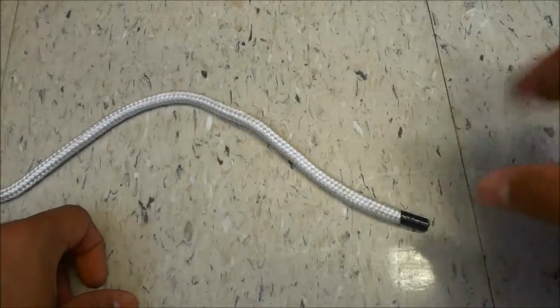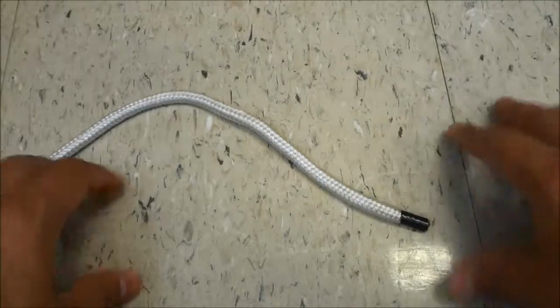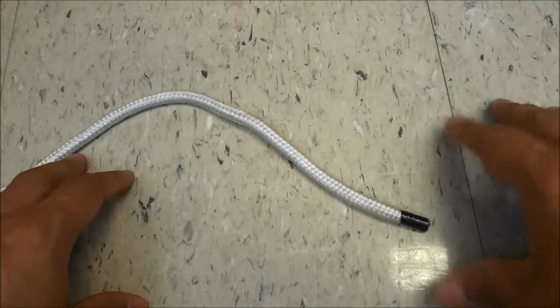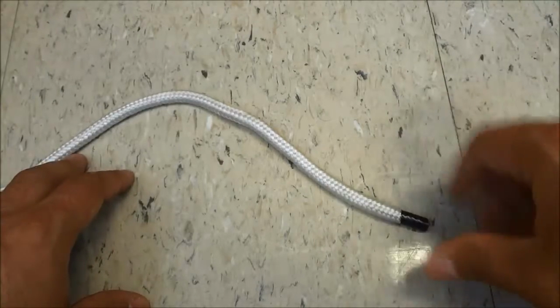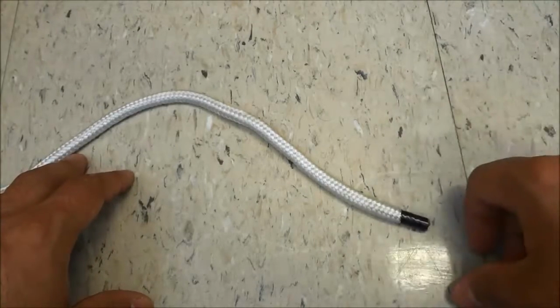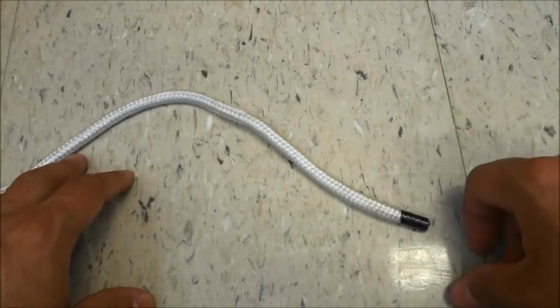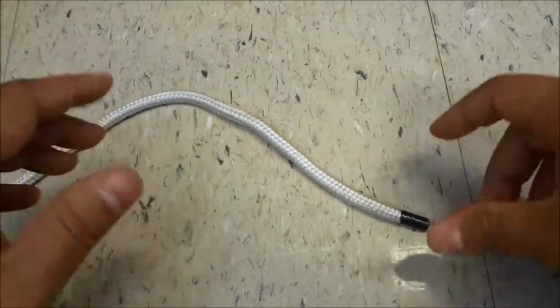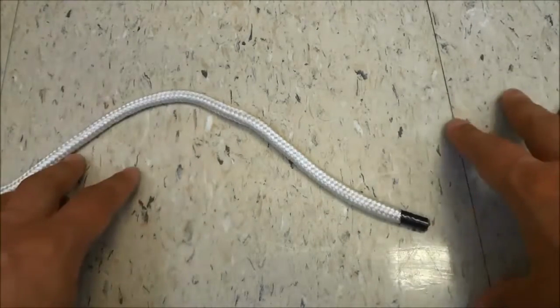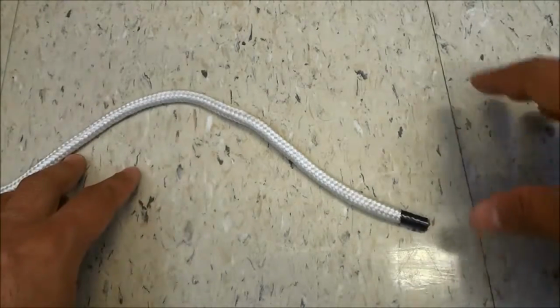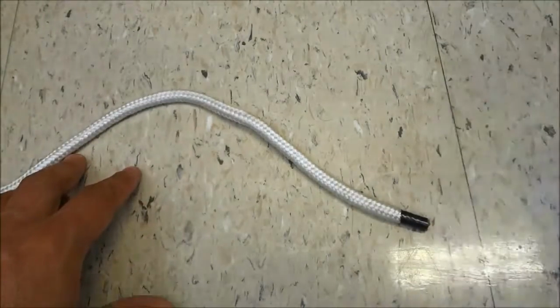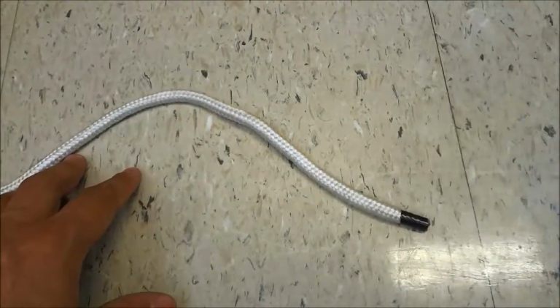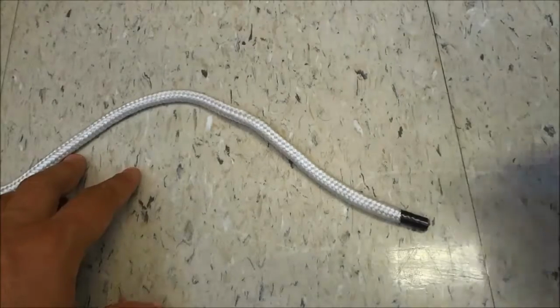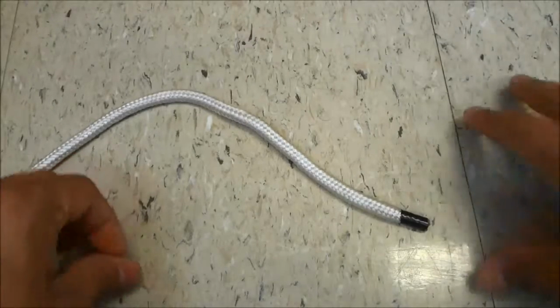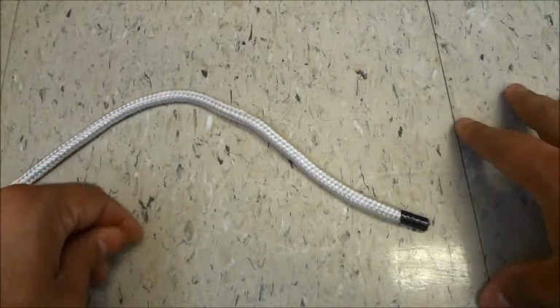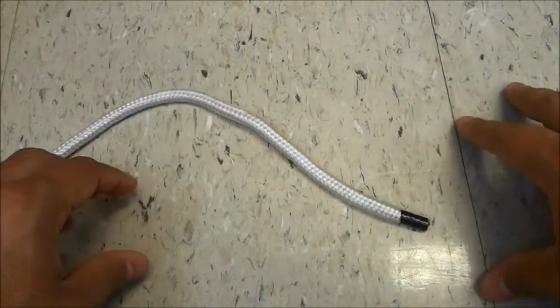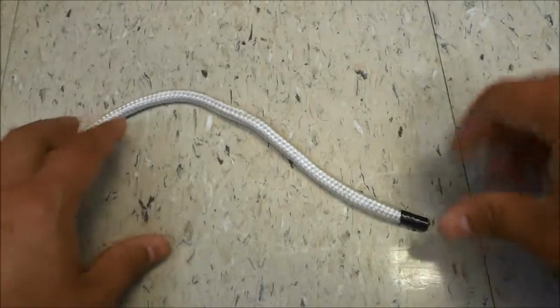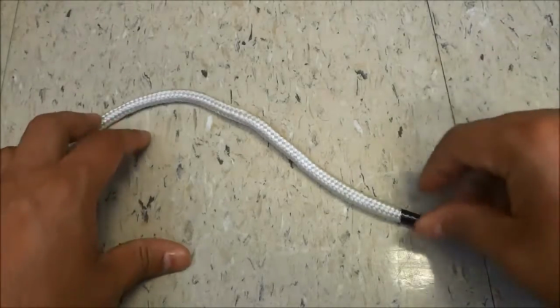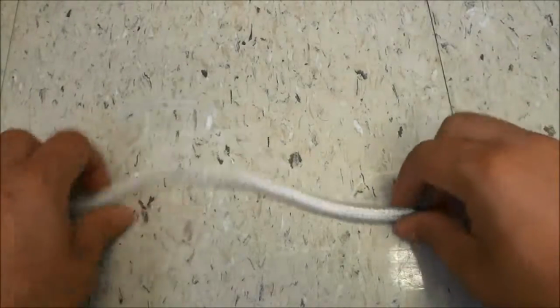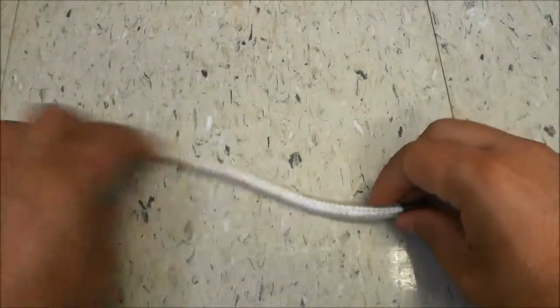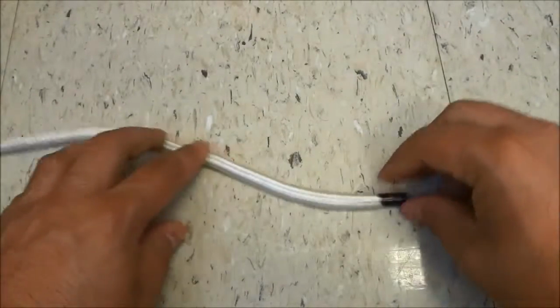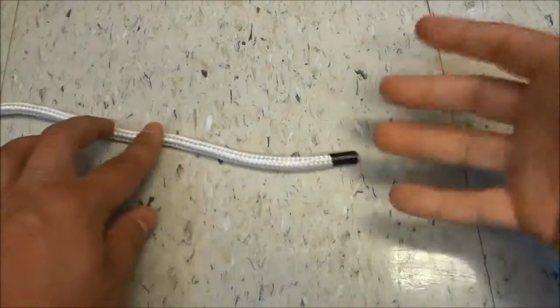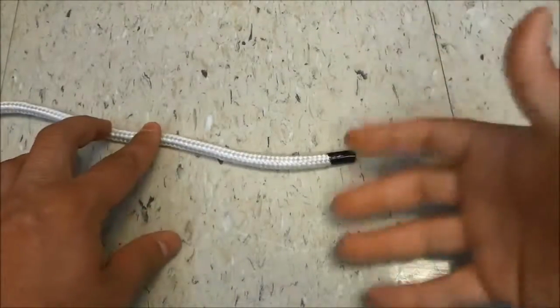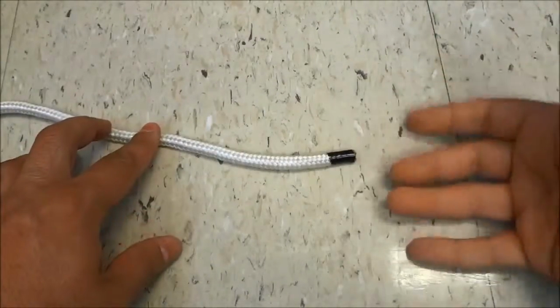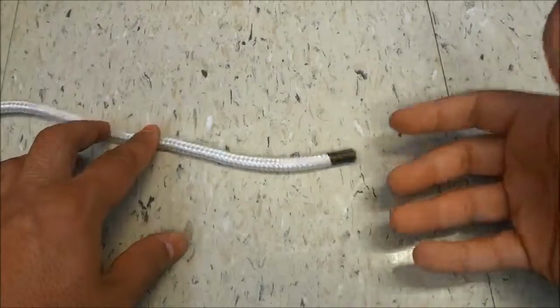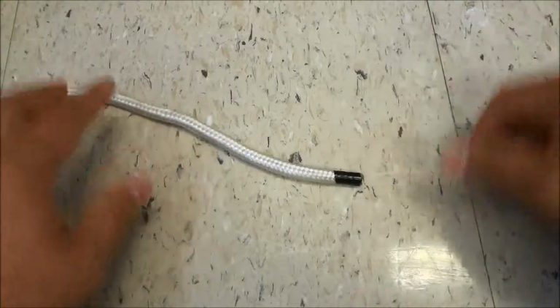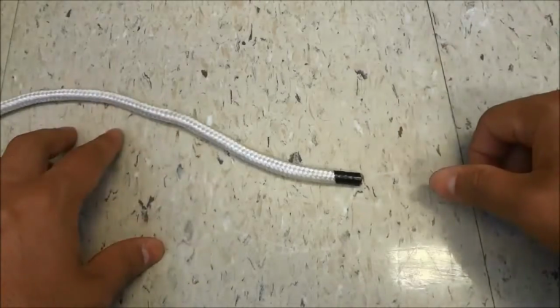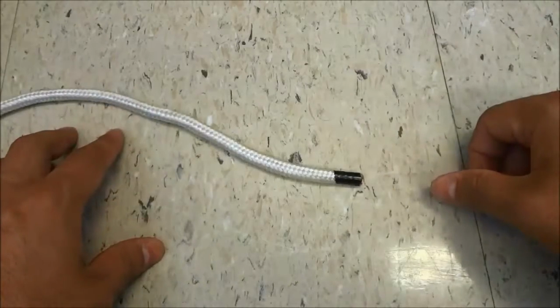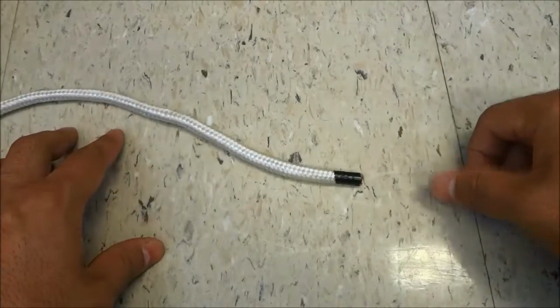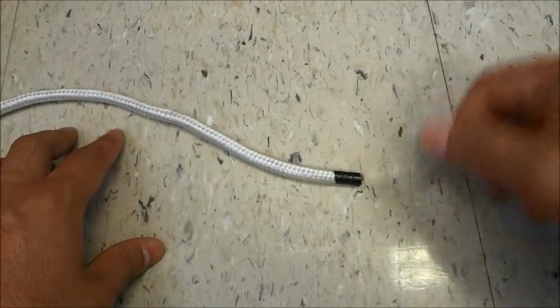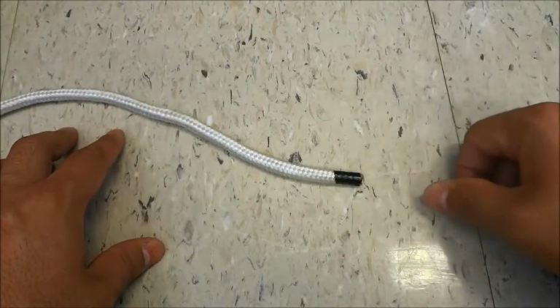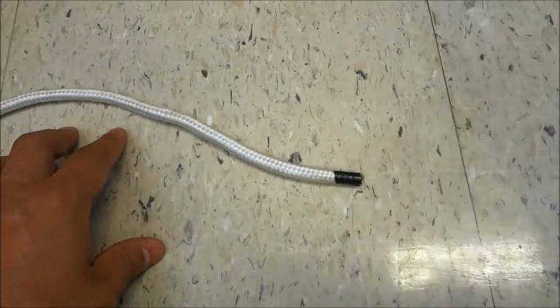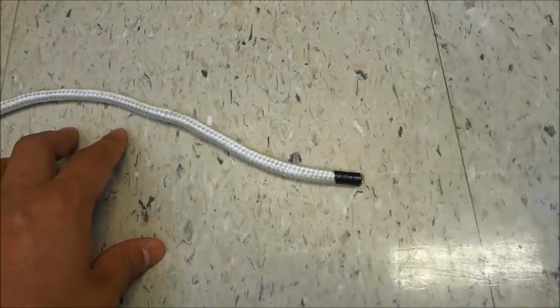Hey everybody, I'm here today to show you how to tie a blimp knot. The process is really simple and I will be walking you through it in a step by step manner. So let's get right to it.